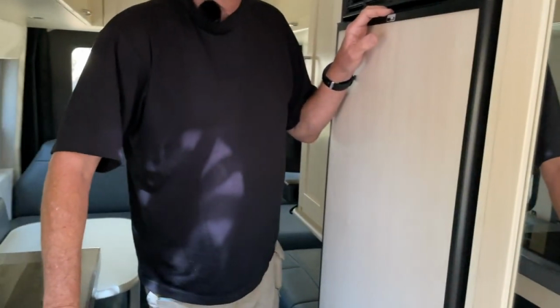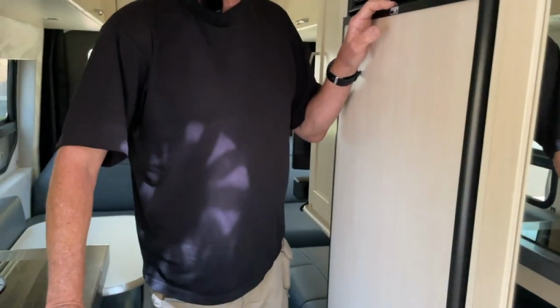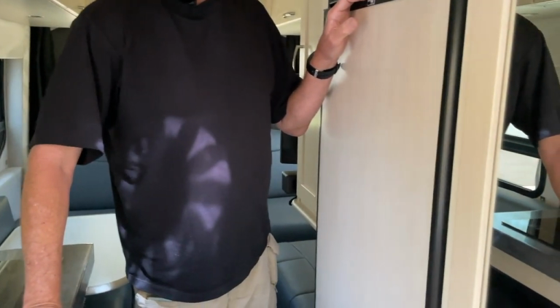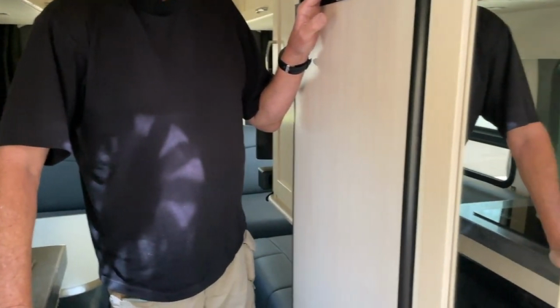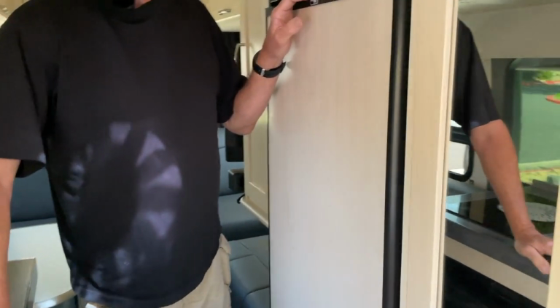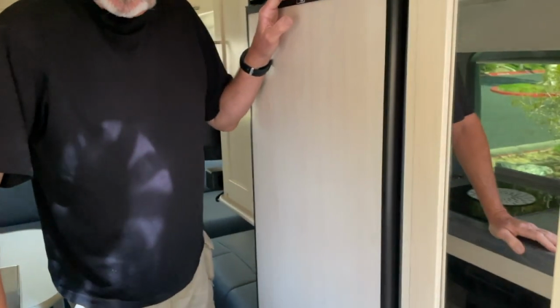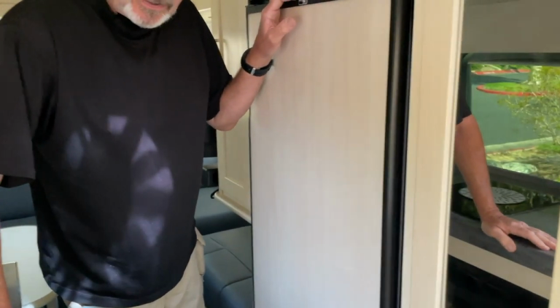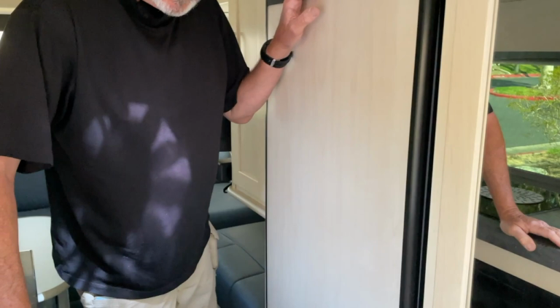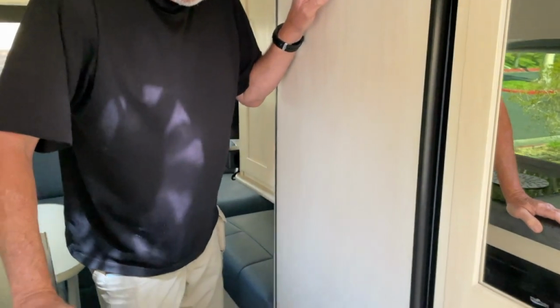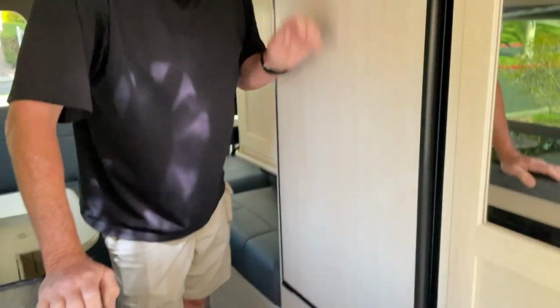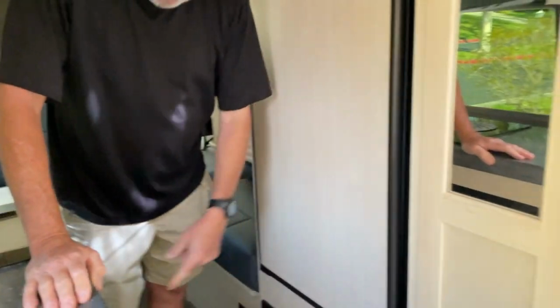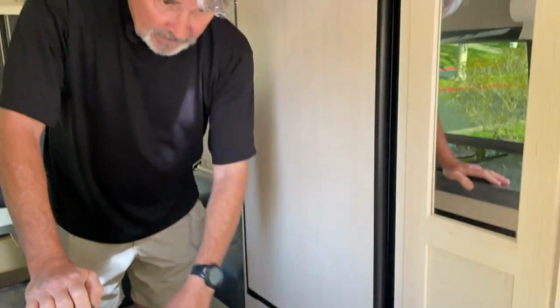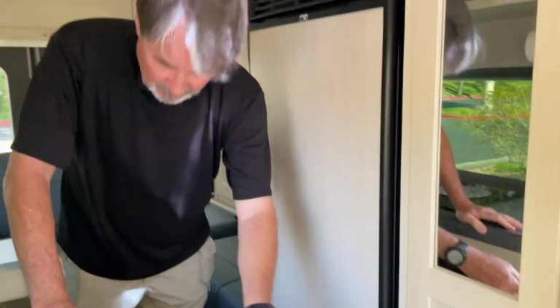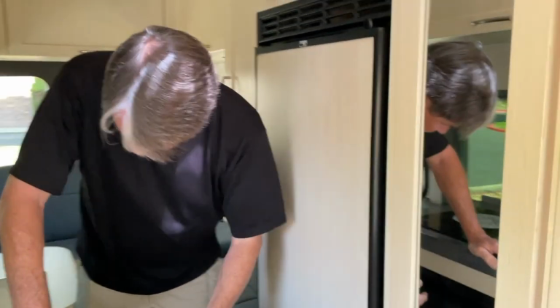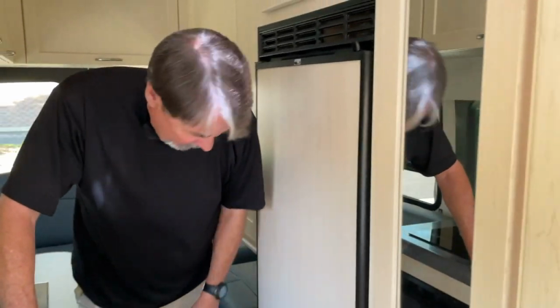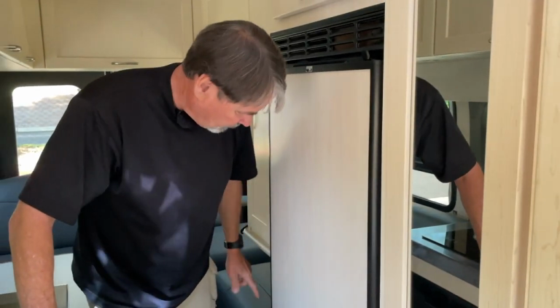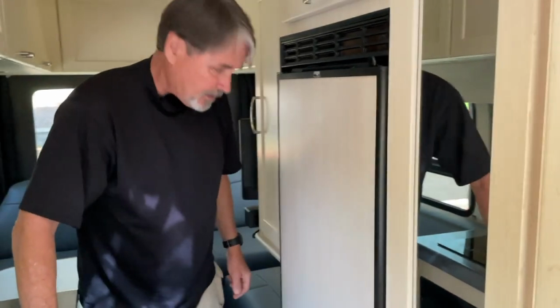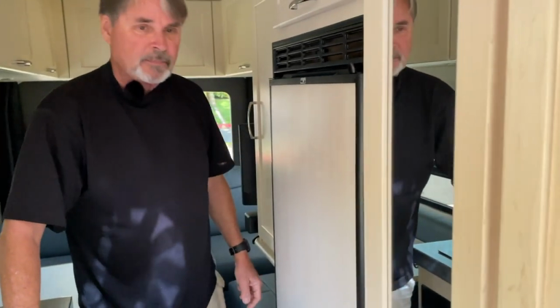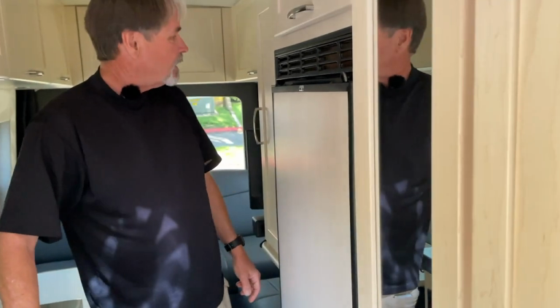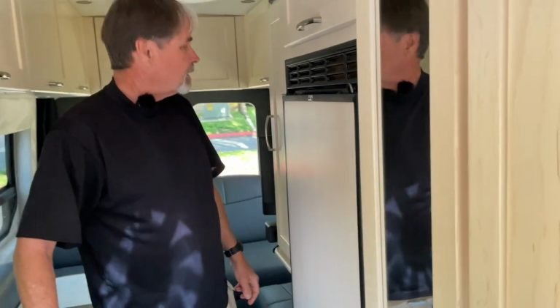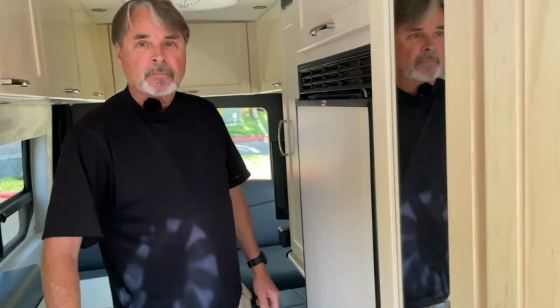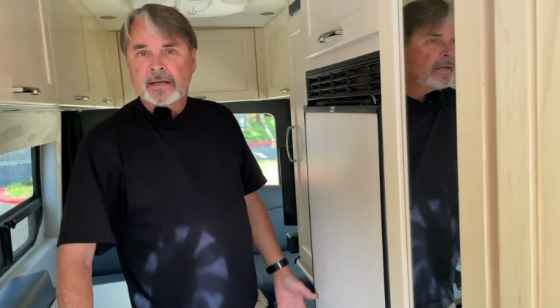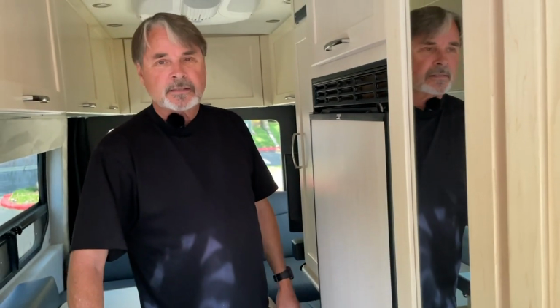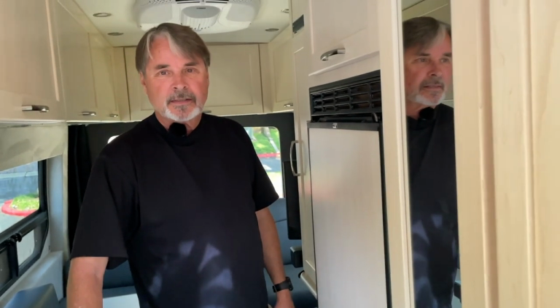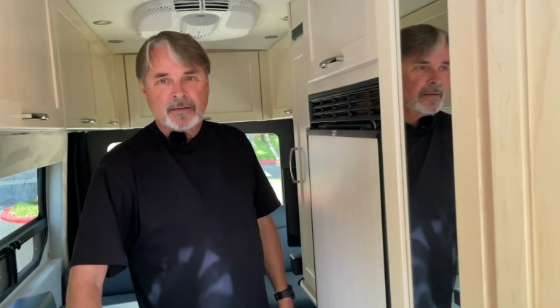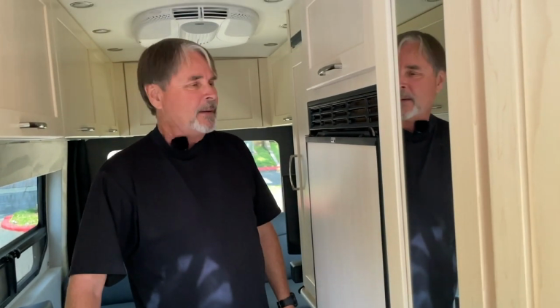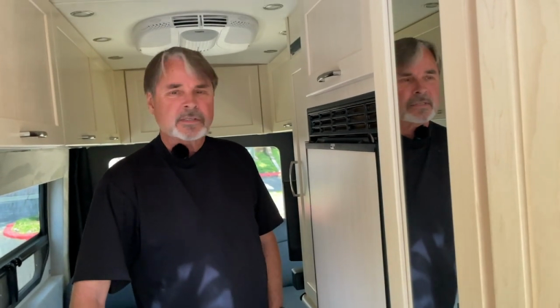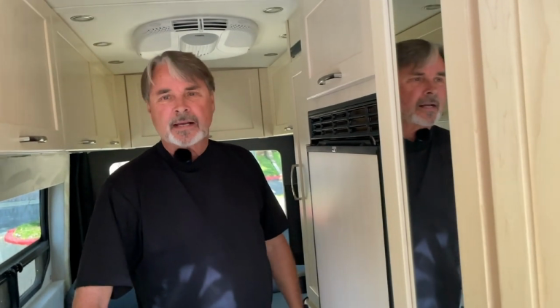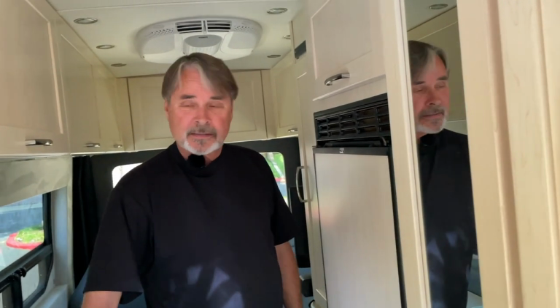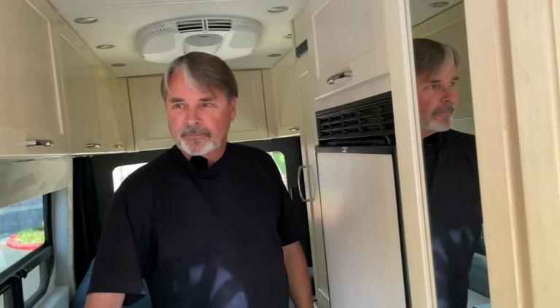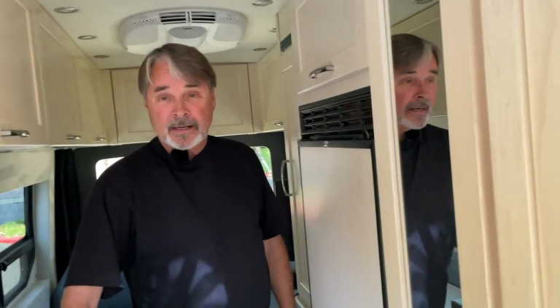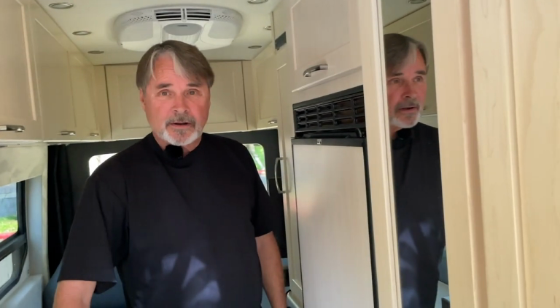The heating system we were very pleased with — it's actually ducted throughout the cabinetry with a number of ducts, so it's probably pretty quiet. It's absolutely silent. Can't hear it at all.